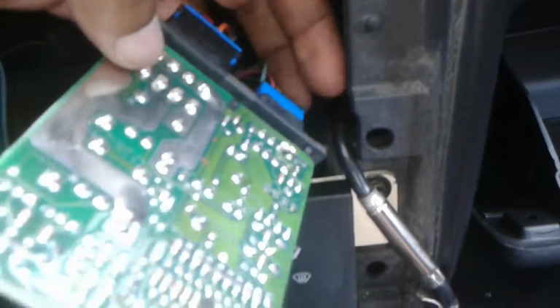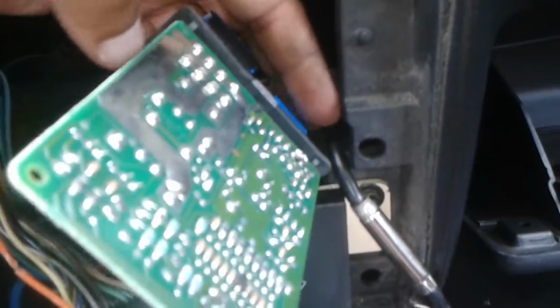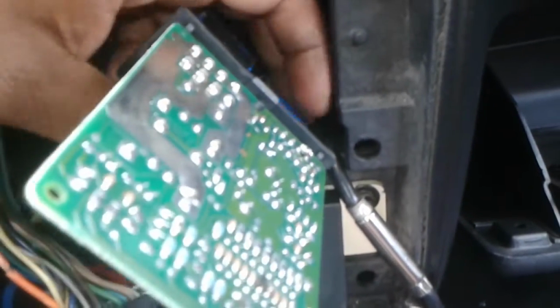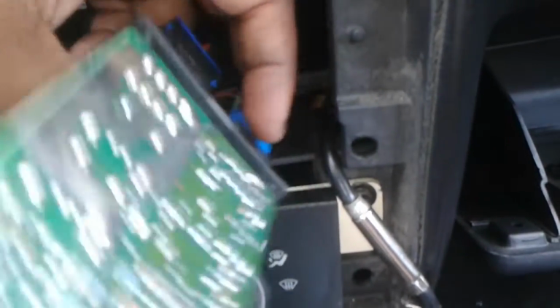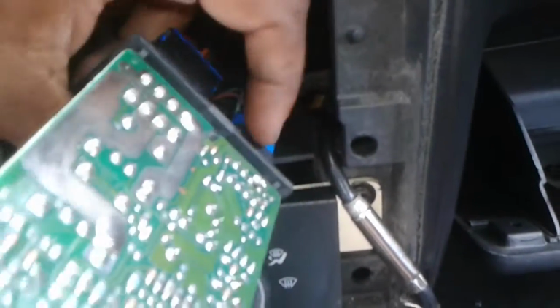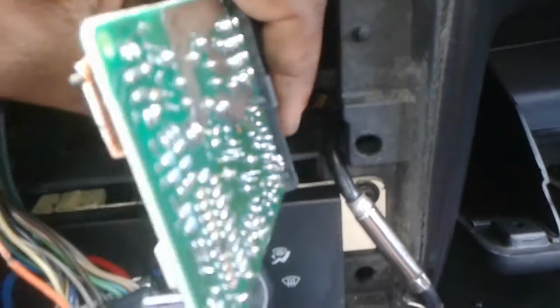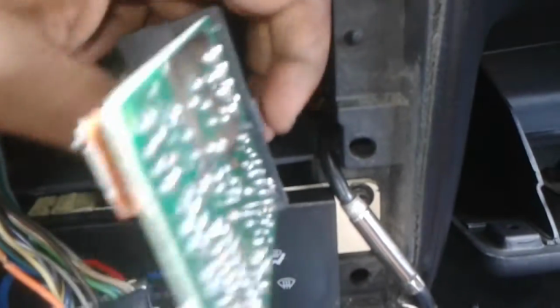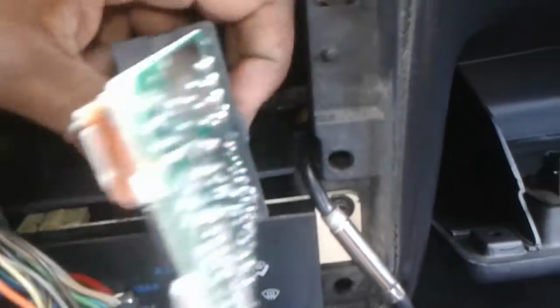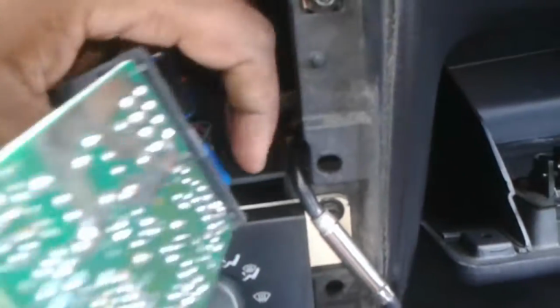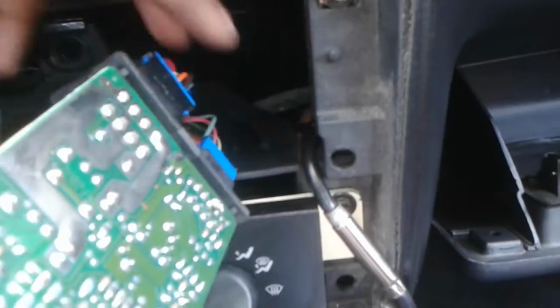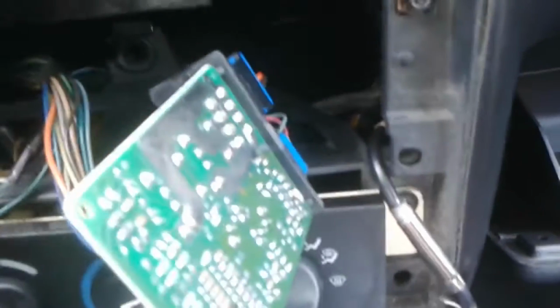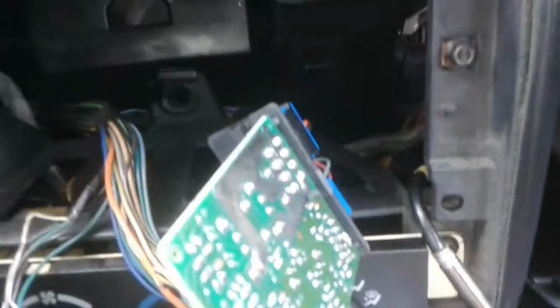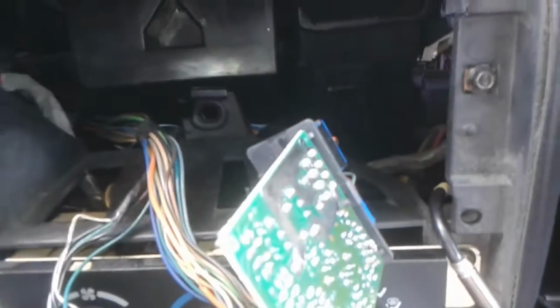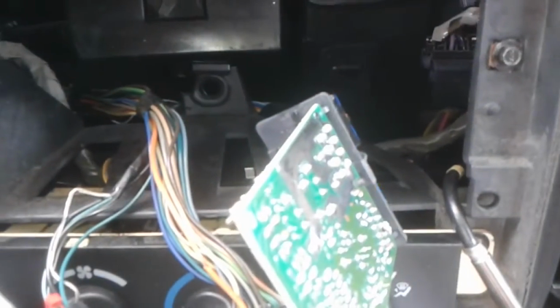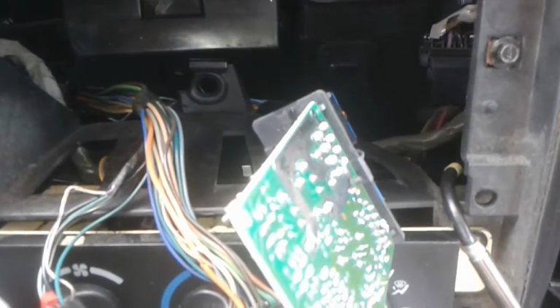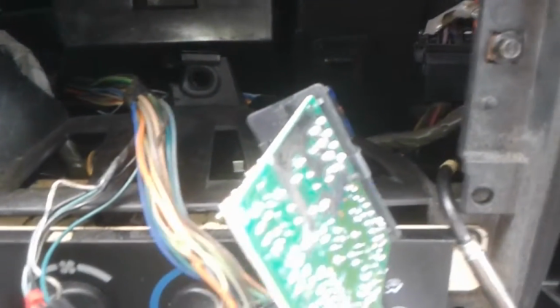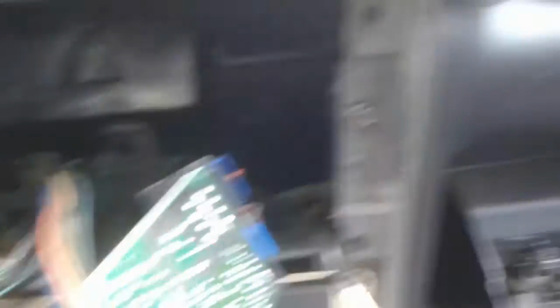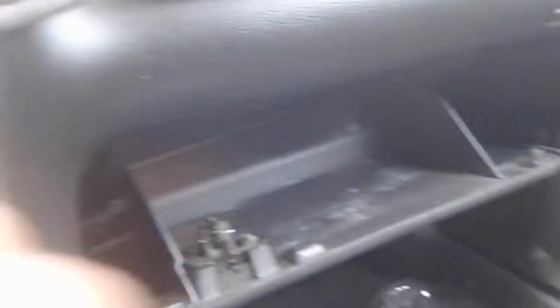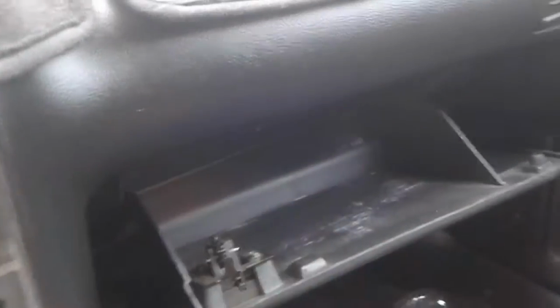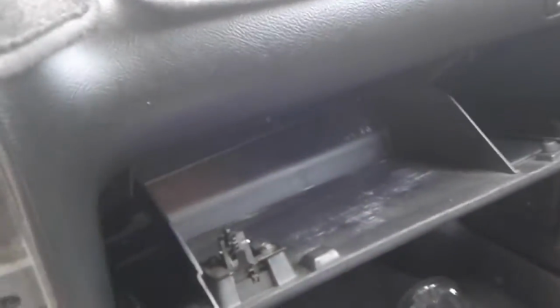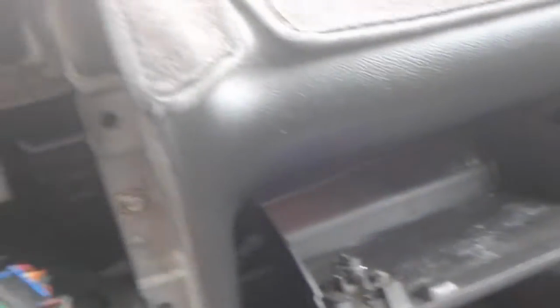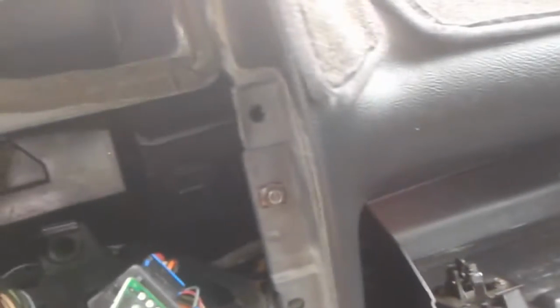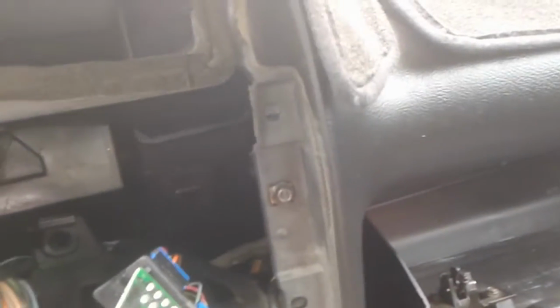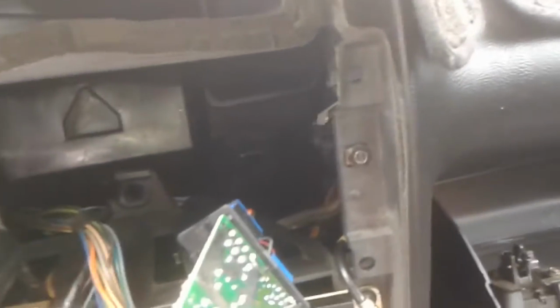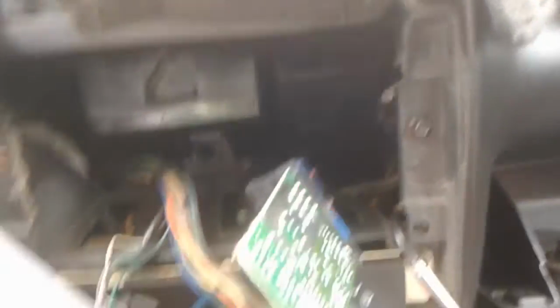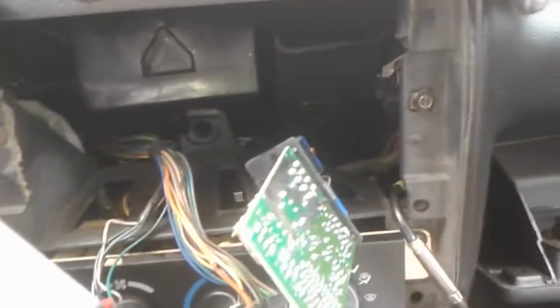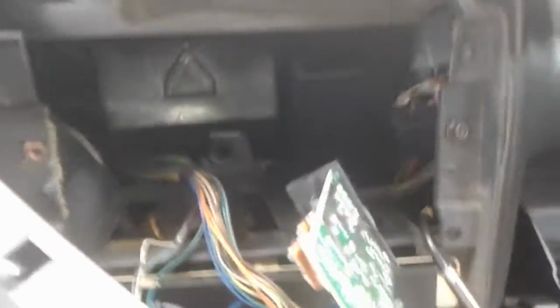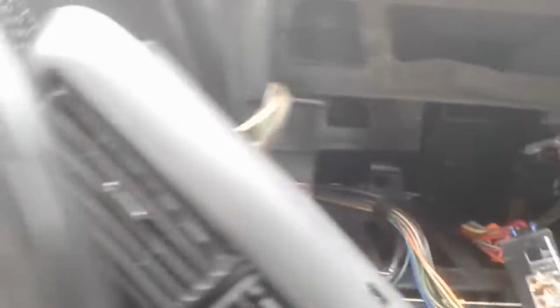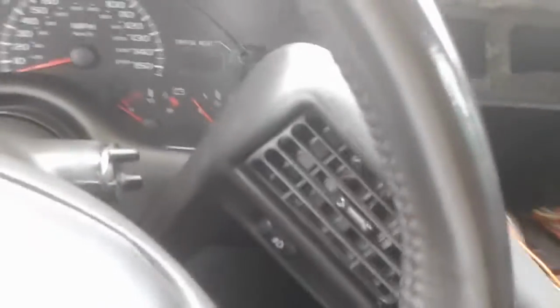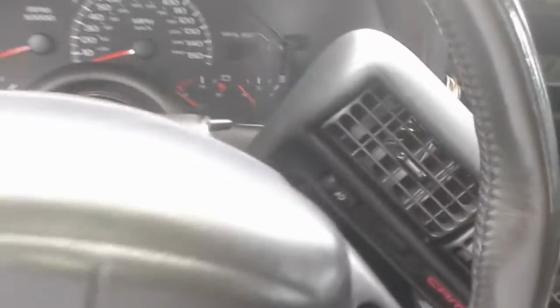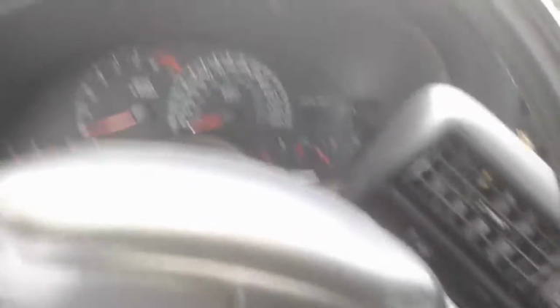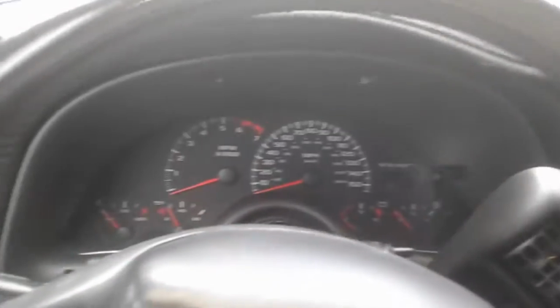And that keeps your daytime running lights from coming on, which I hate. The reason I did mine is simply because I just don't like it. But like I said, I wanted to show you that it works.